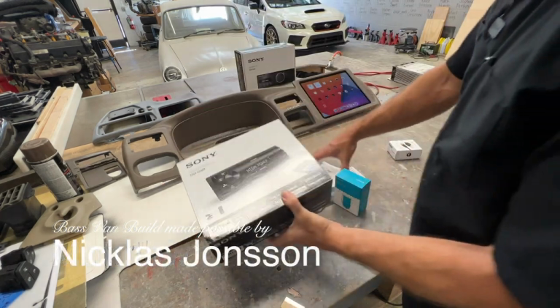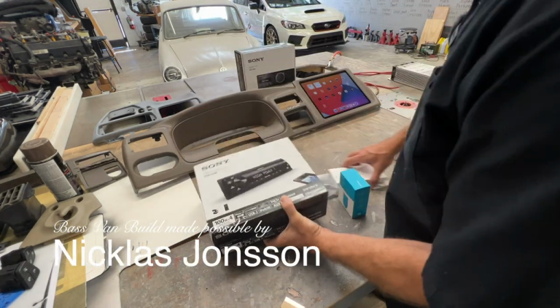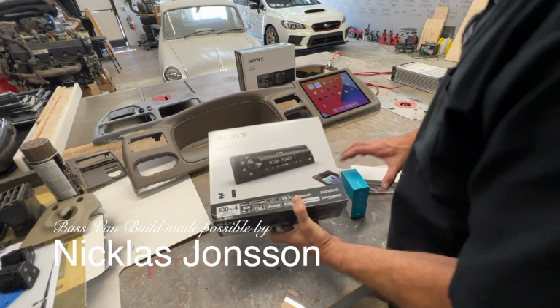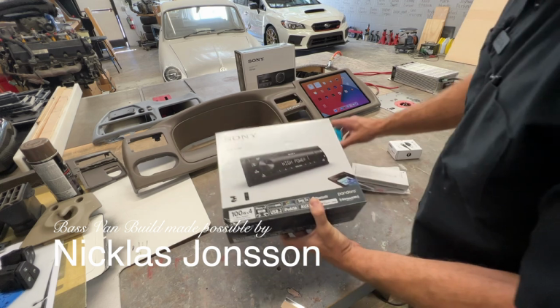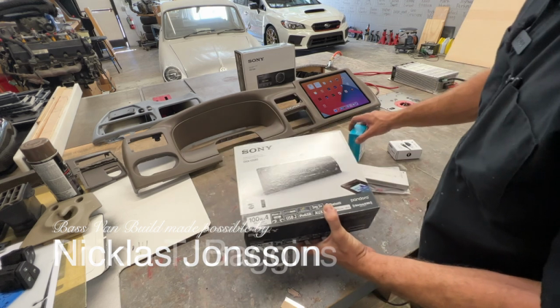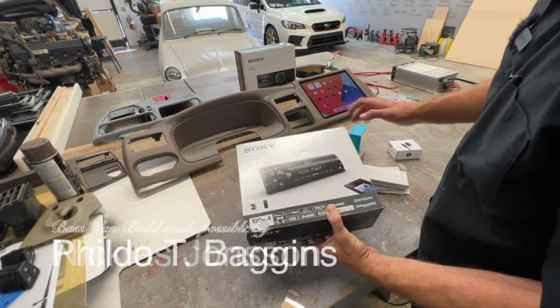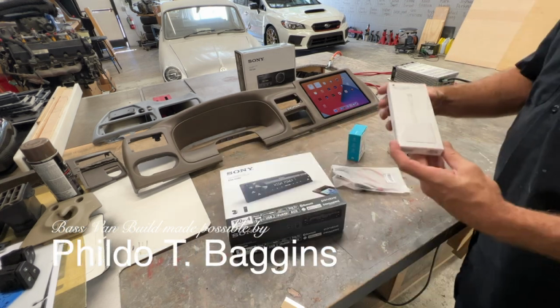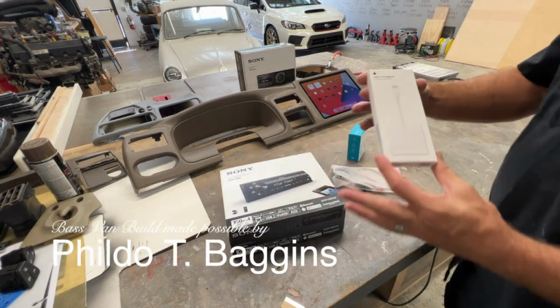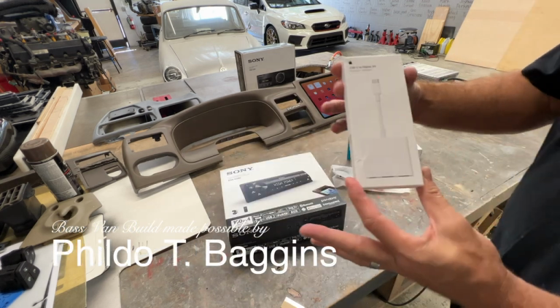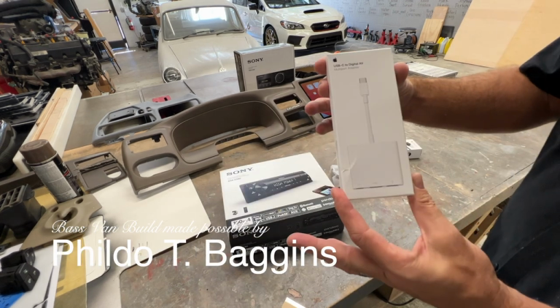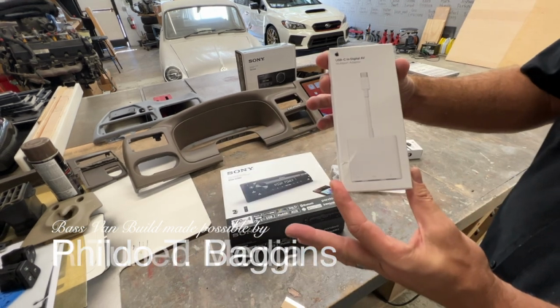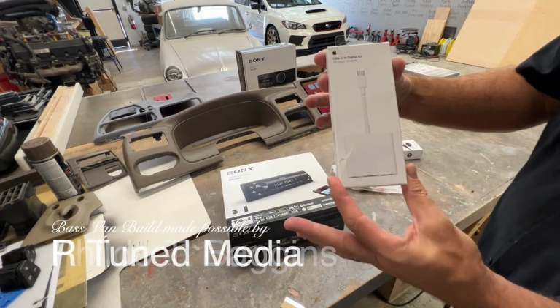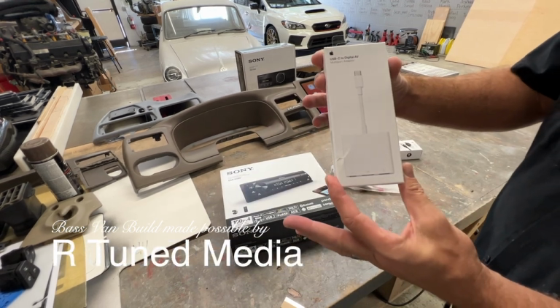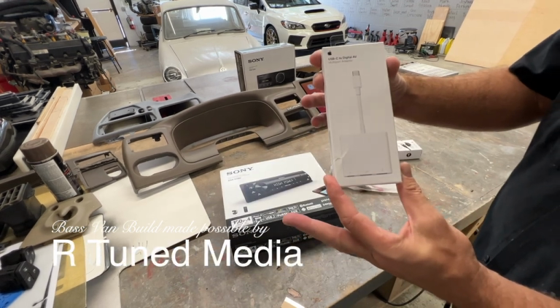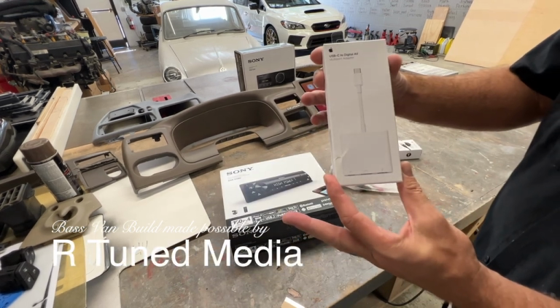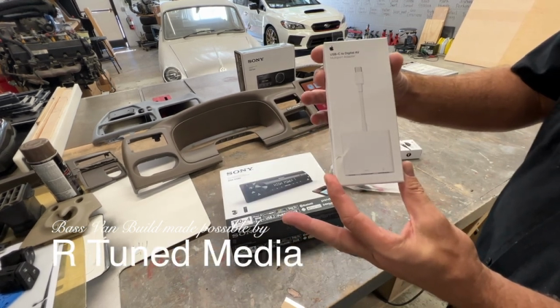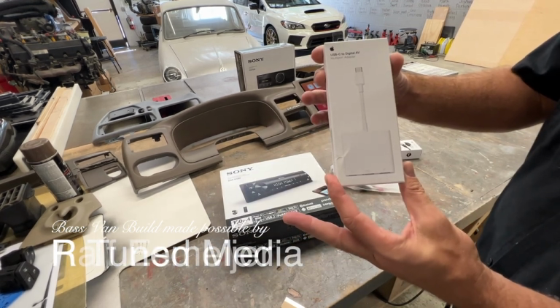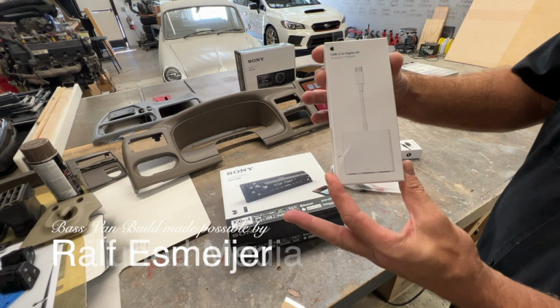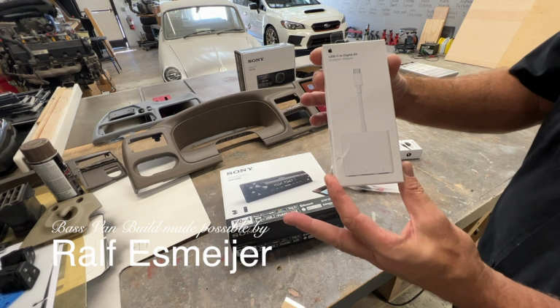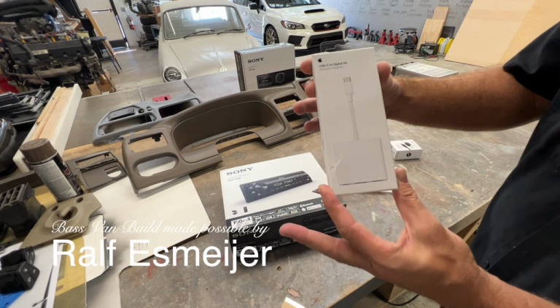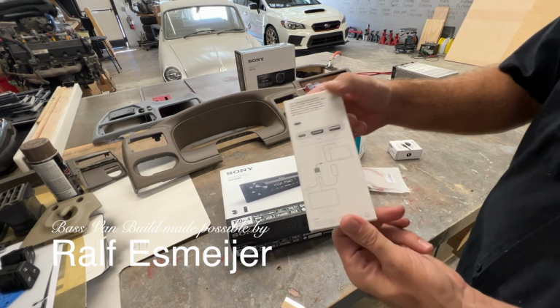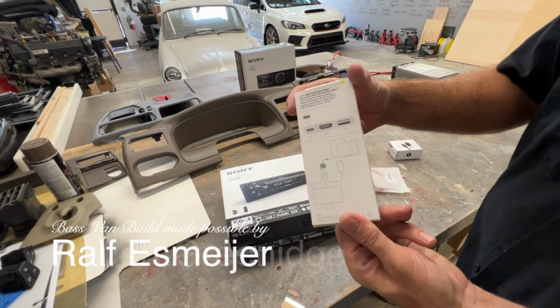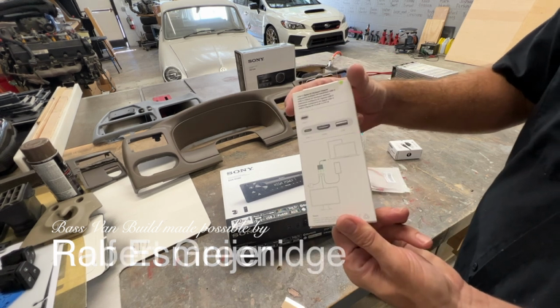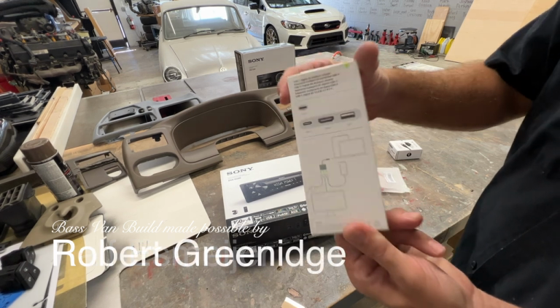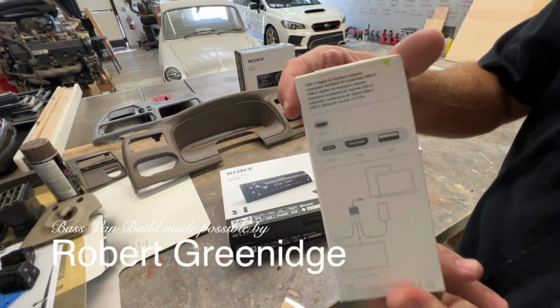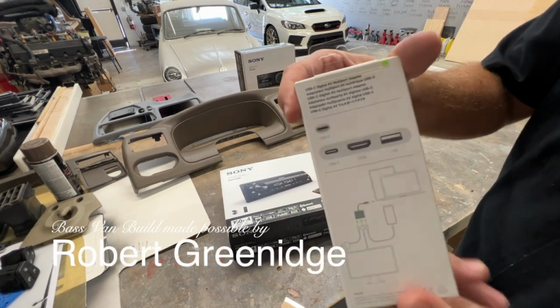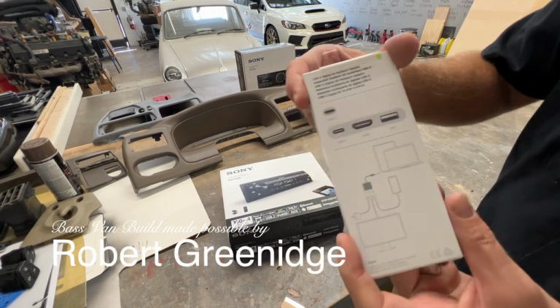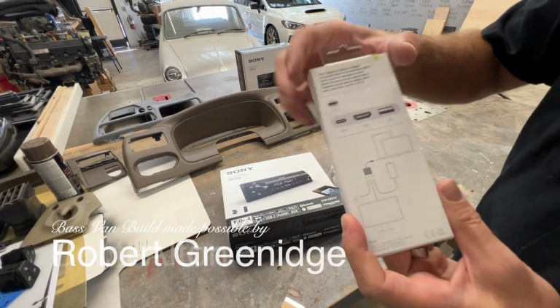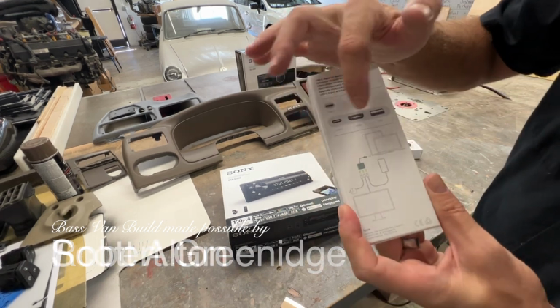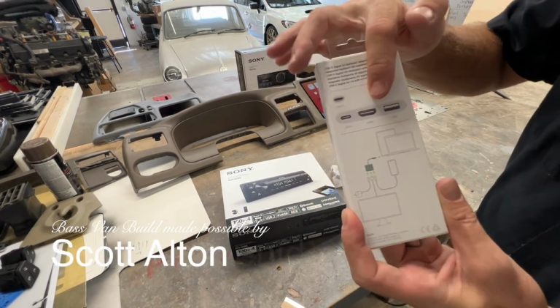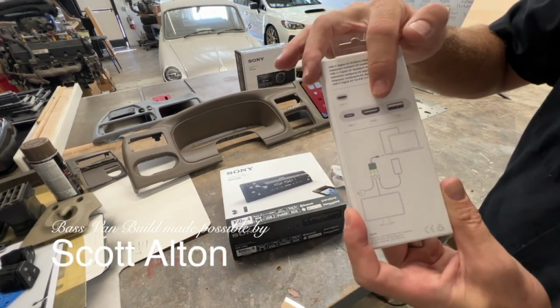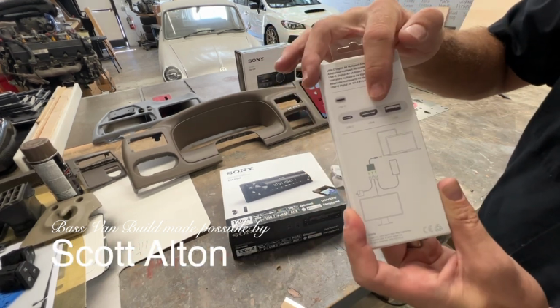Now what we have here today is a little experimentation. We have a USB-C to digital AV multi-port Apple adapter unit. Take a look at the back of that — this is going to give us an HDMI out.